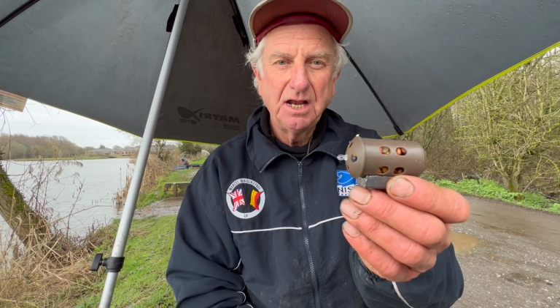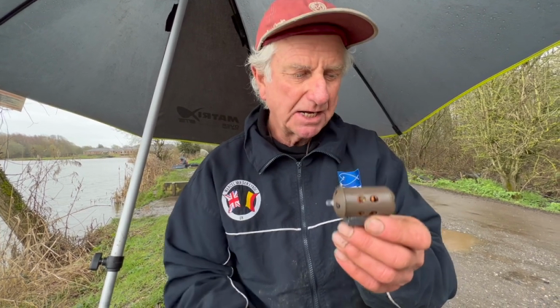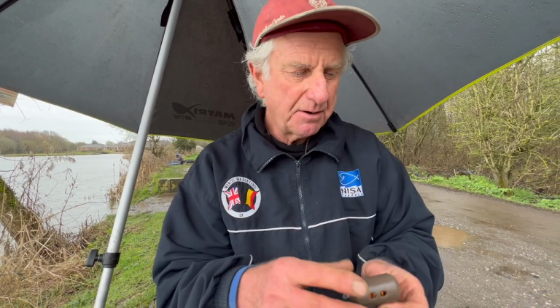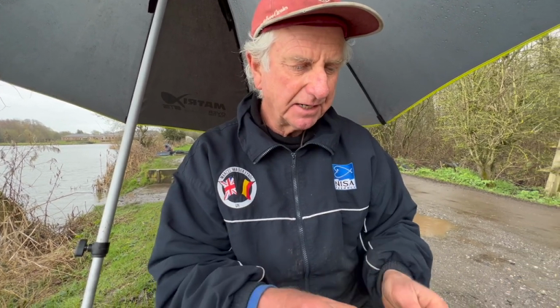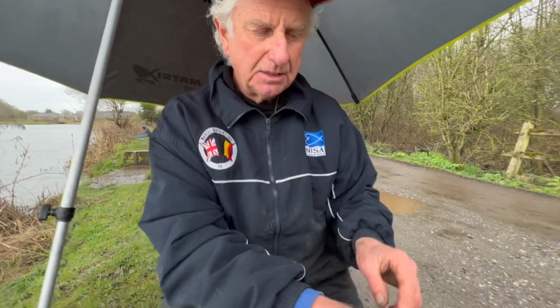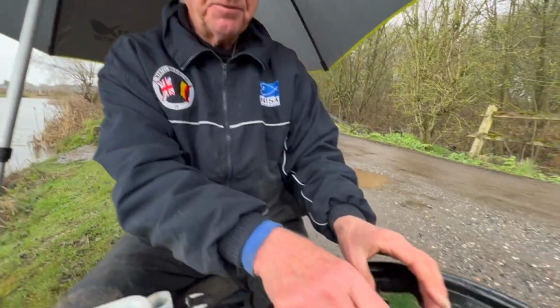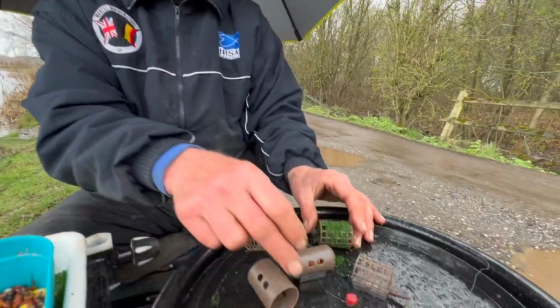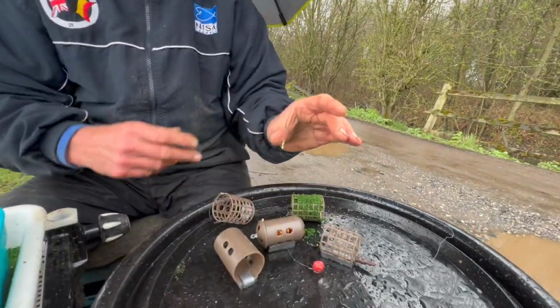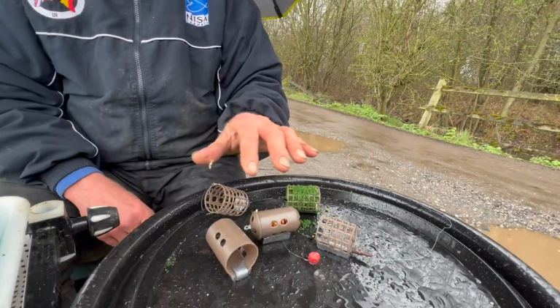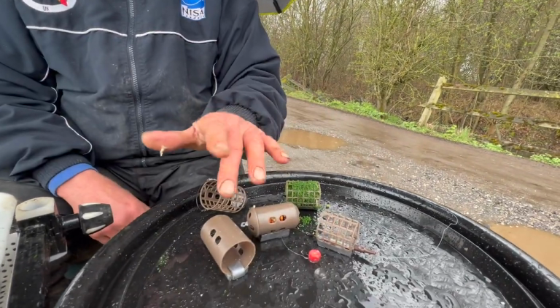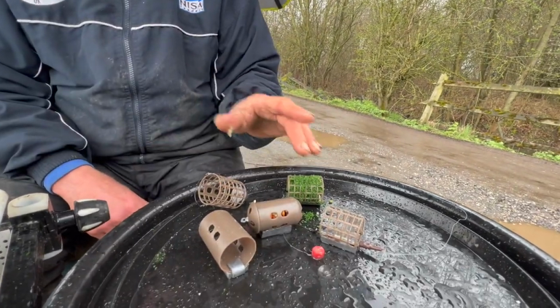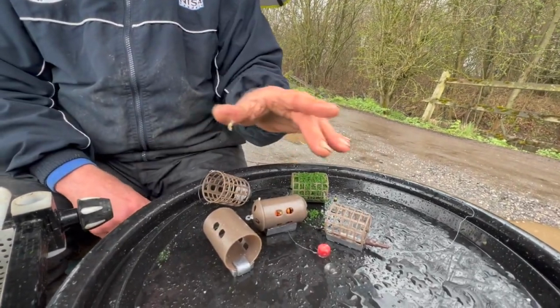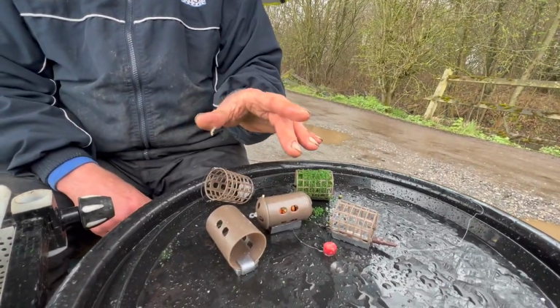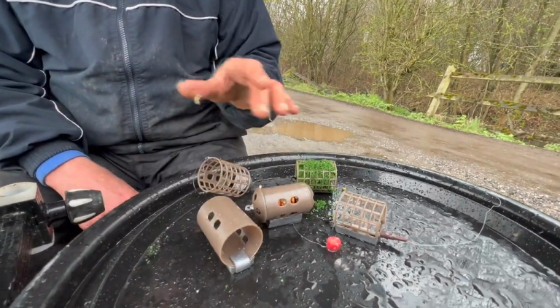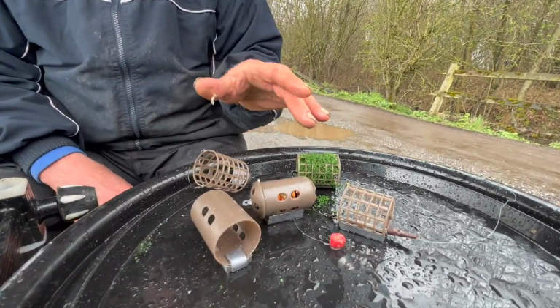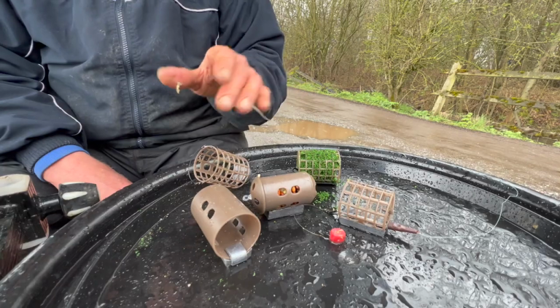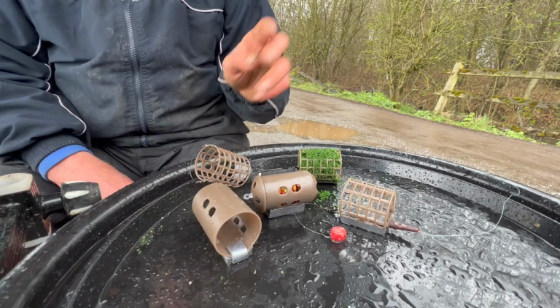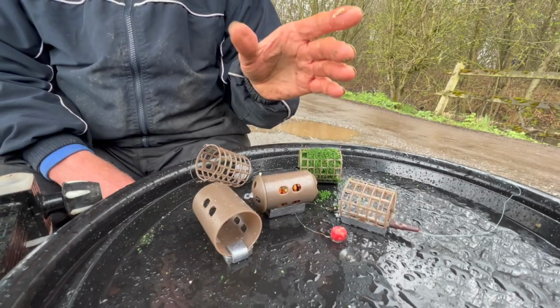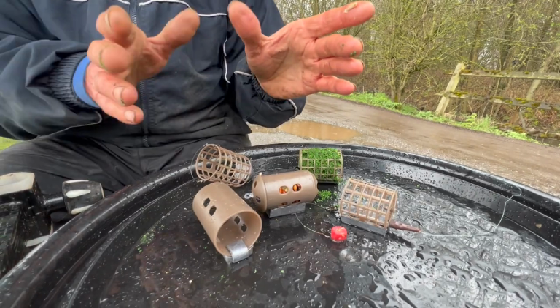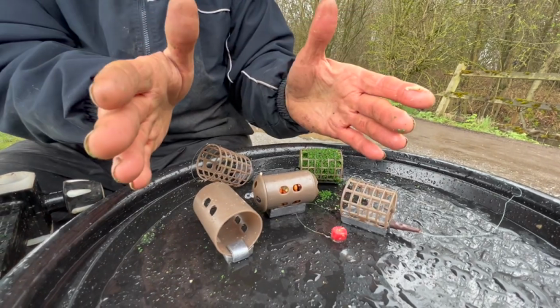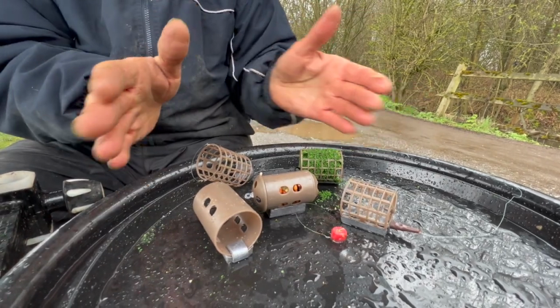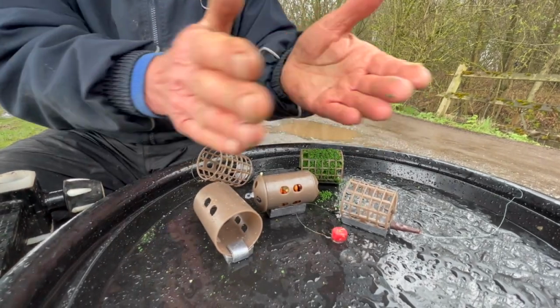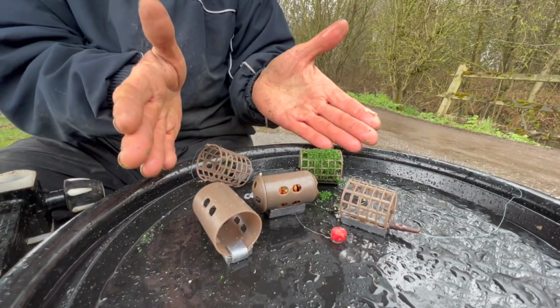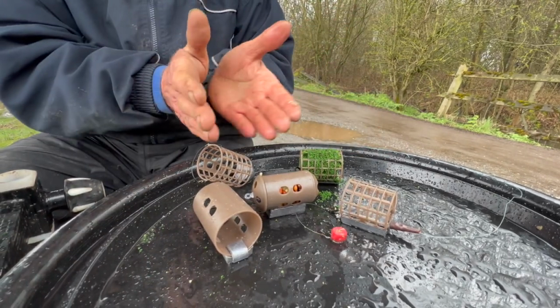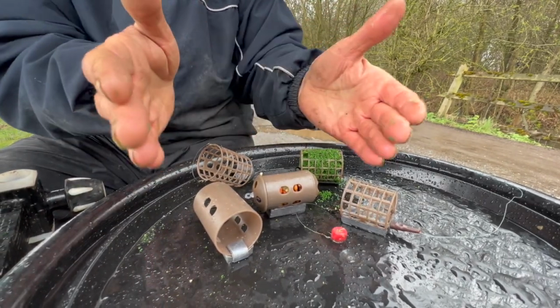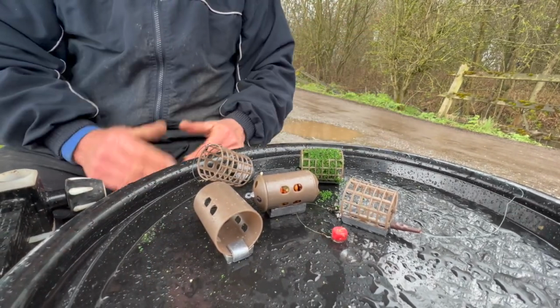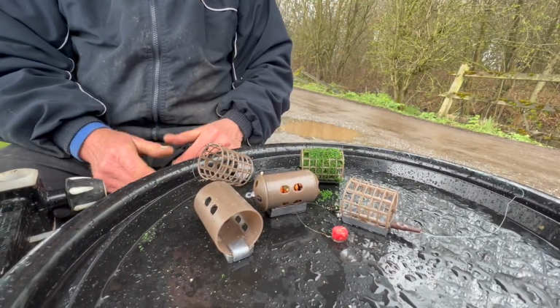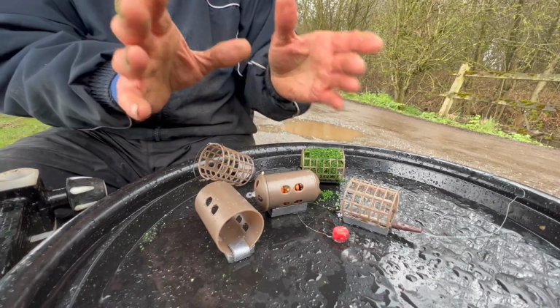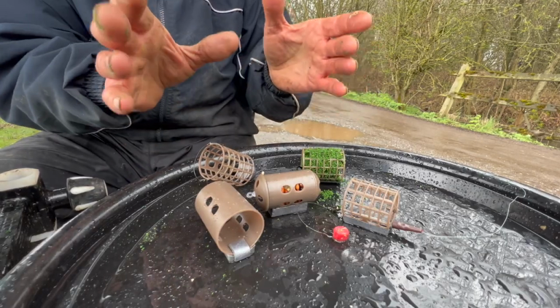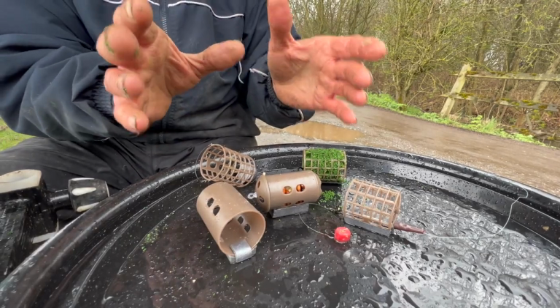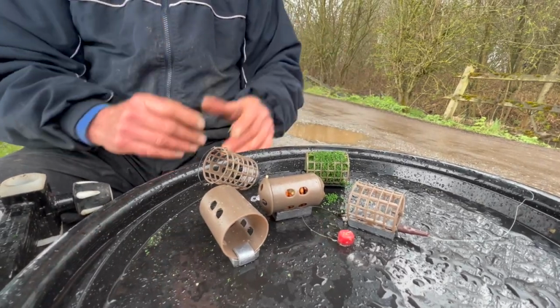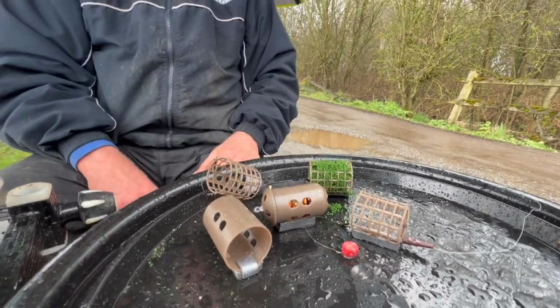So there we have it — basically two different types of feeder but two or three variations on the basic designs. If you have that little array of feeders with you, you've really got a feeder for every occasion.